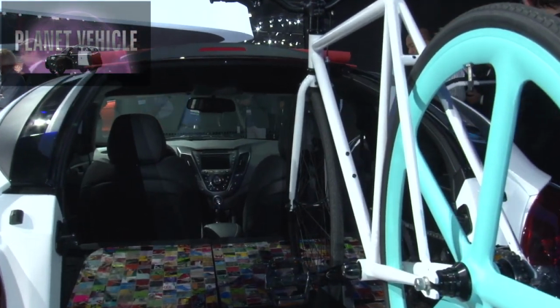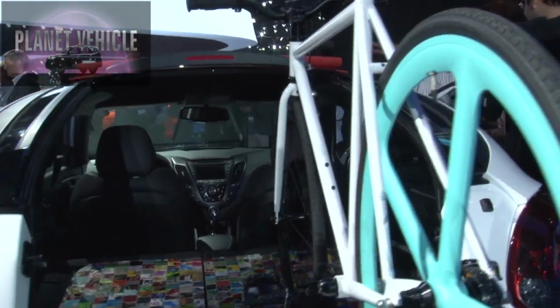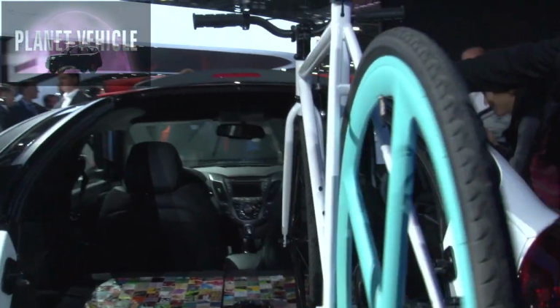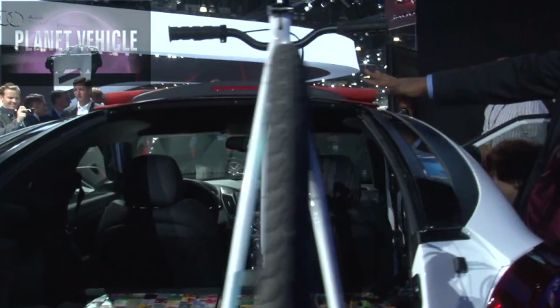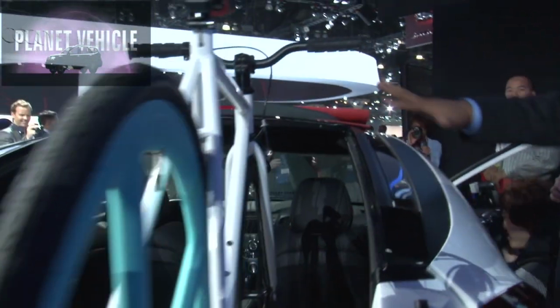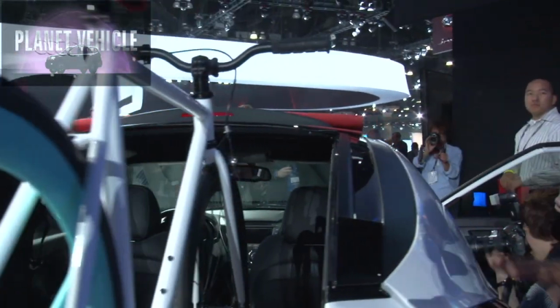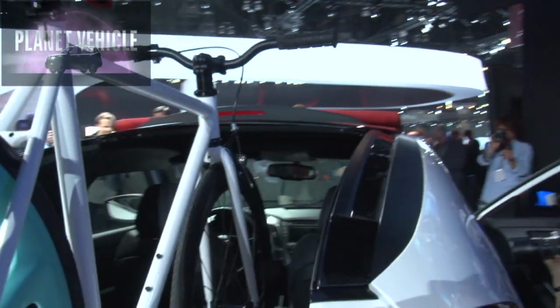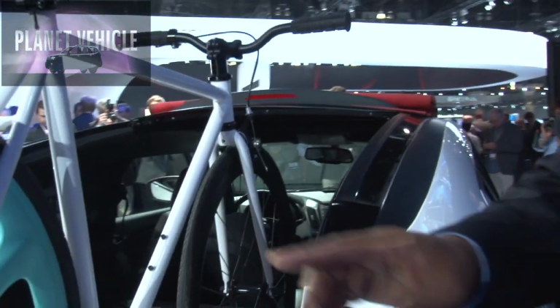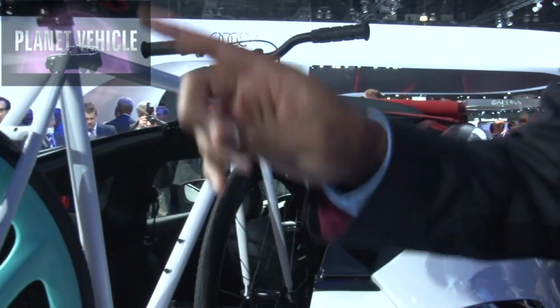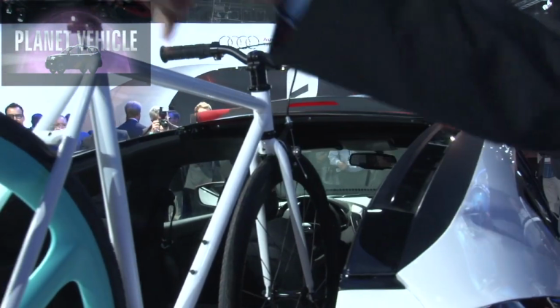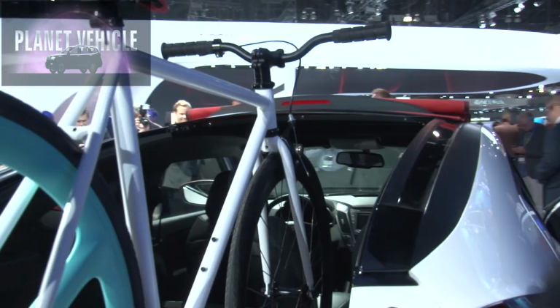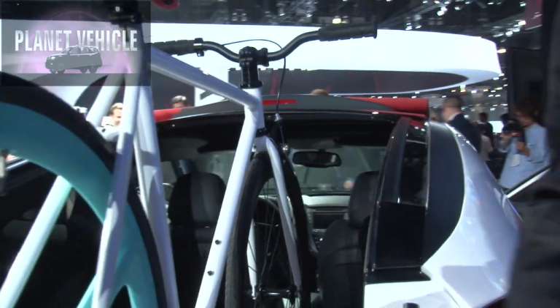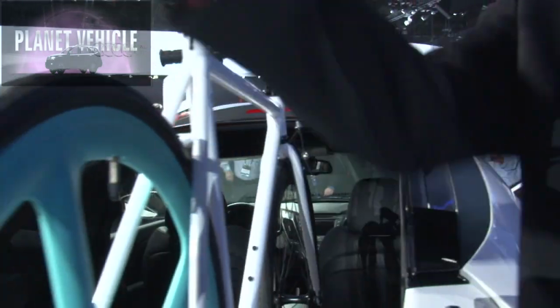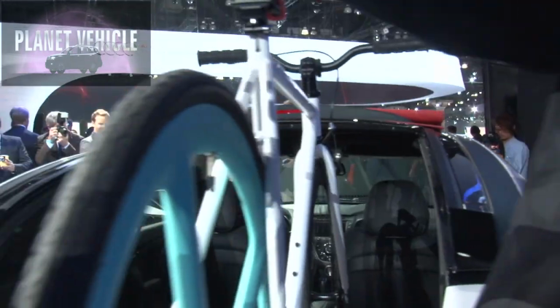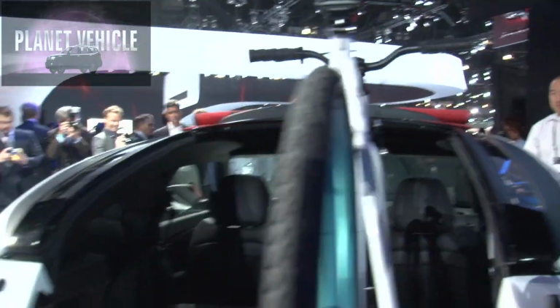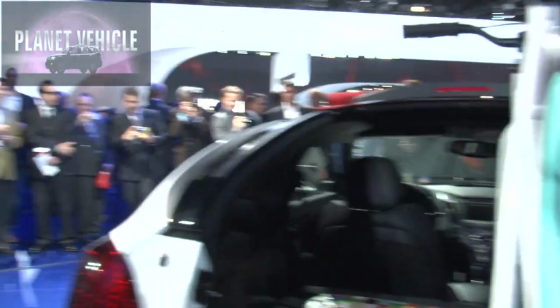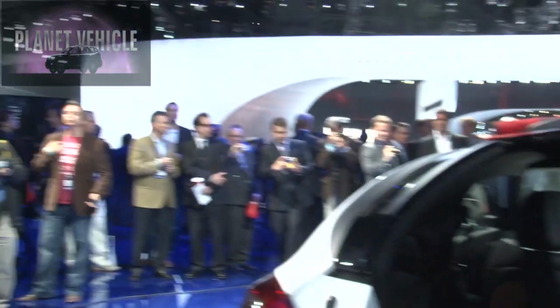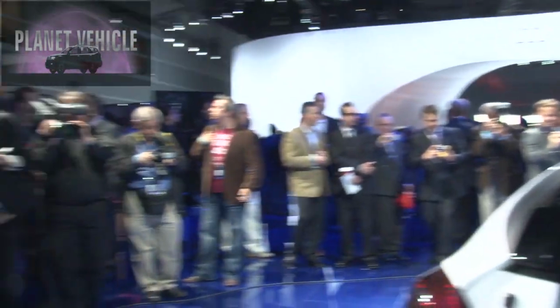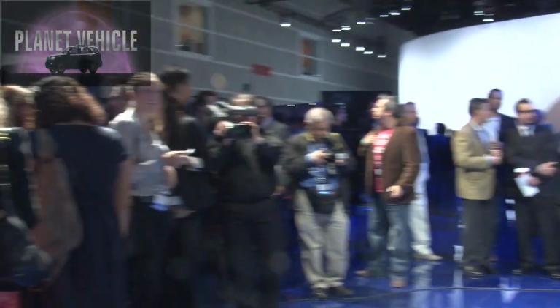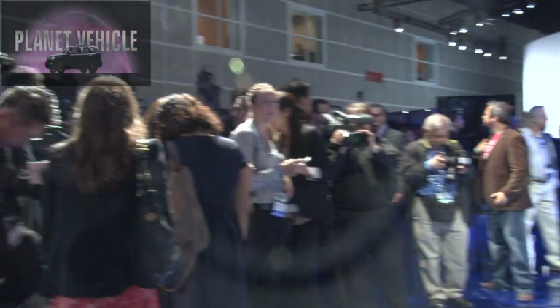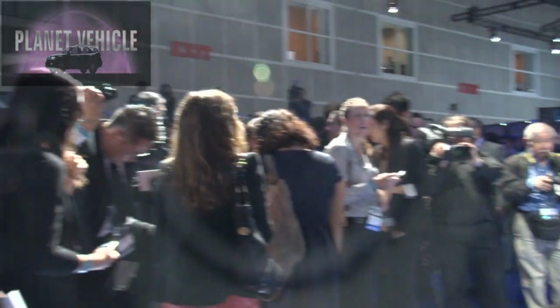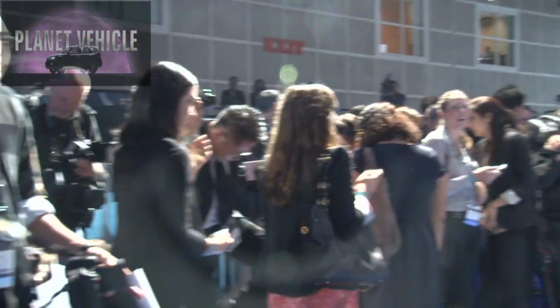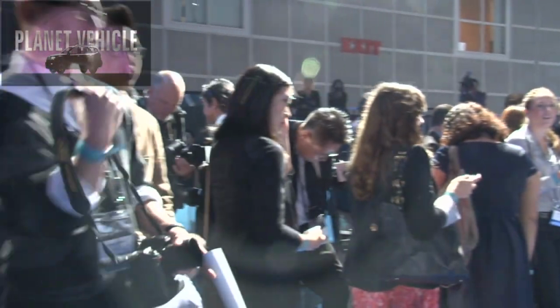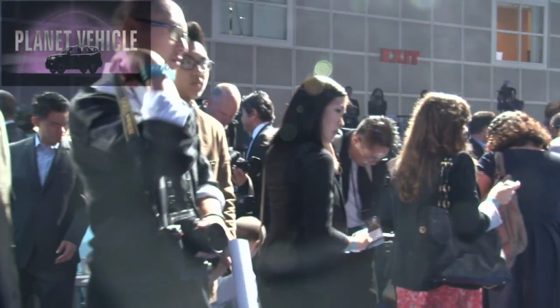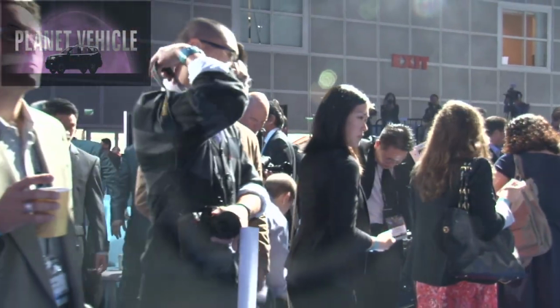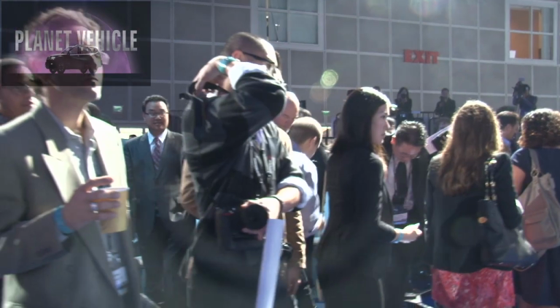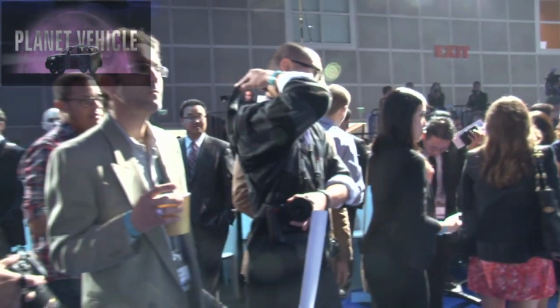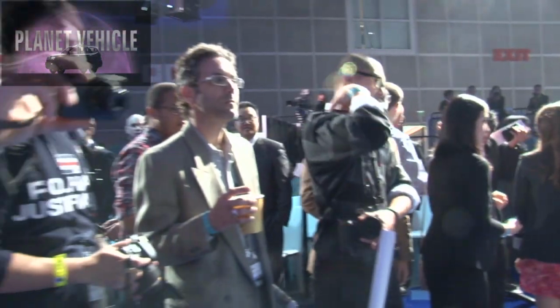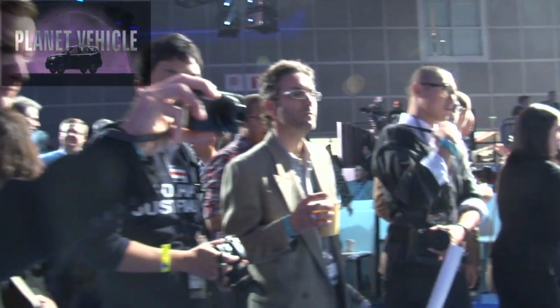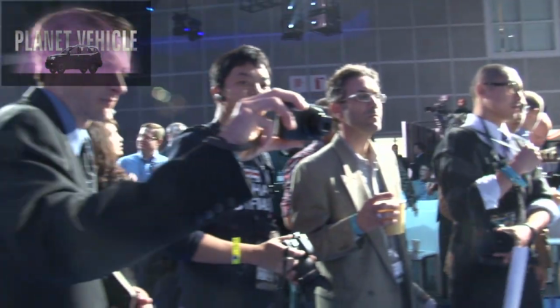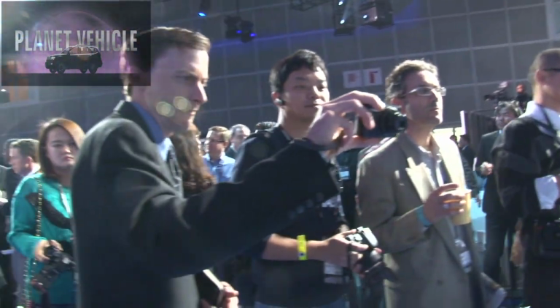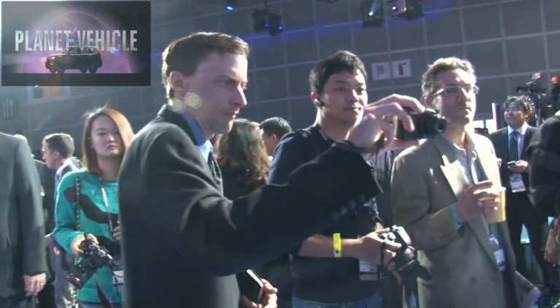It slides forward, and as you can see — Melvin's my videographer — just turn around. Look at all the people that are getting shots of this C3 Veloster. It's just totally amazing.